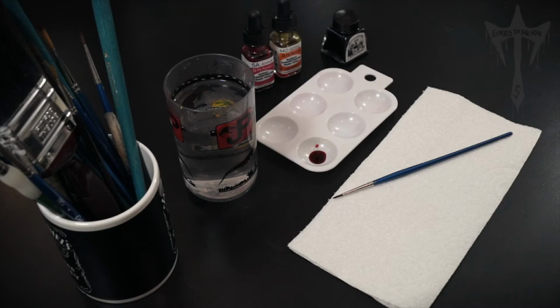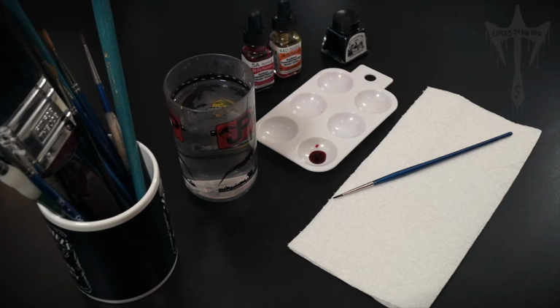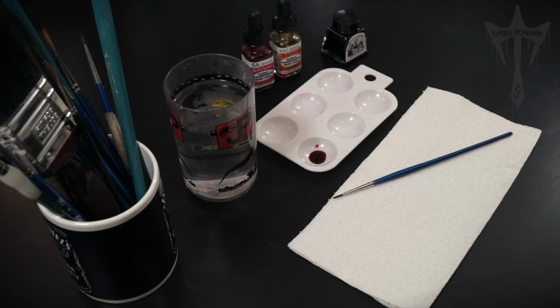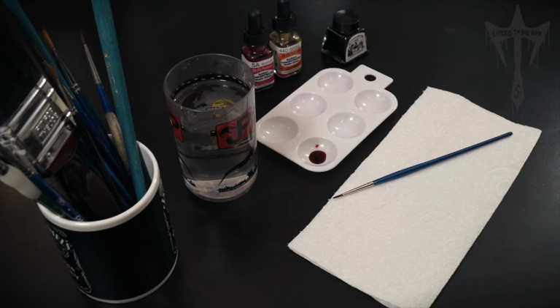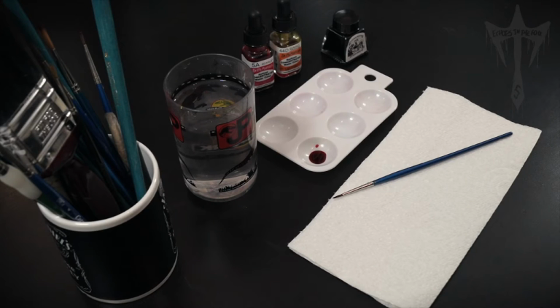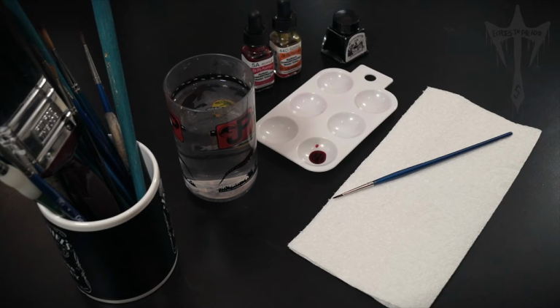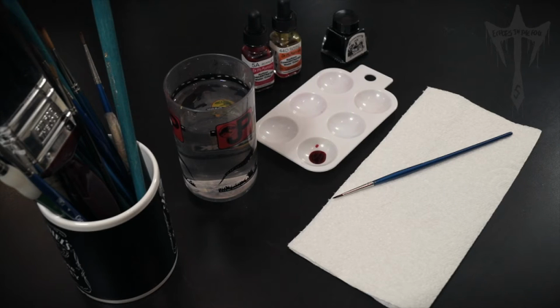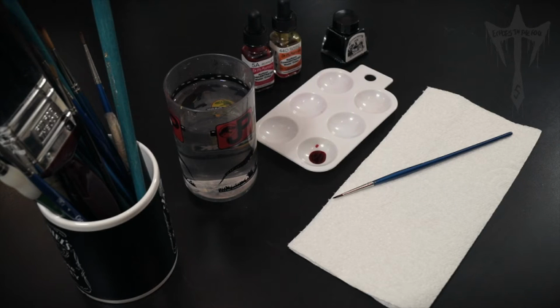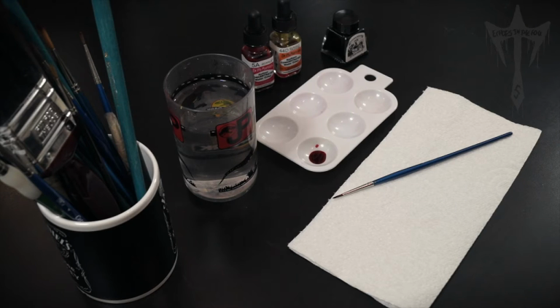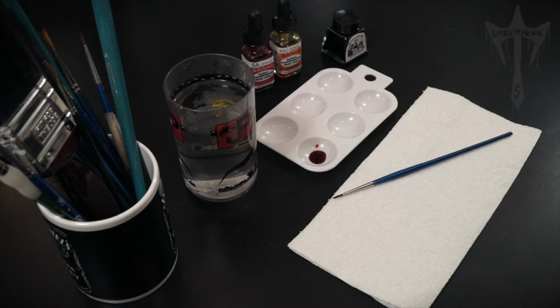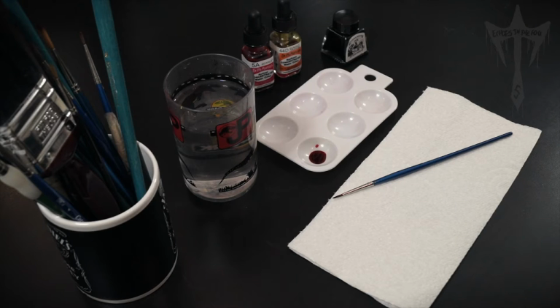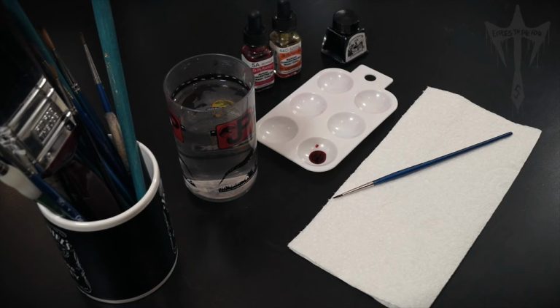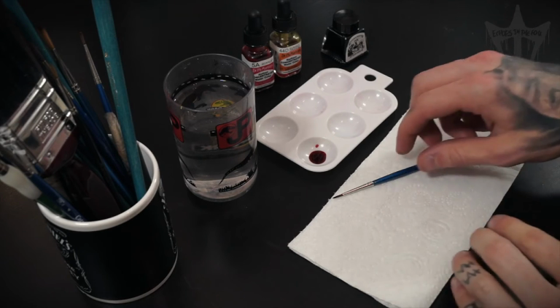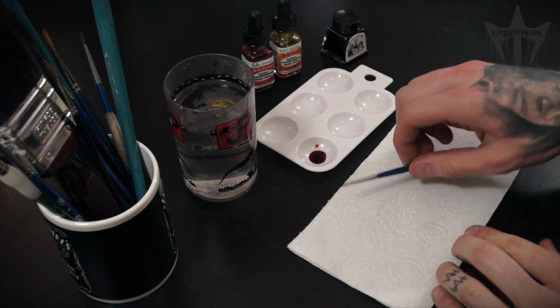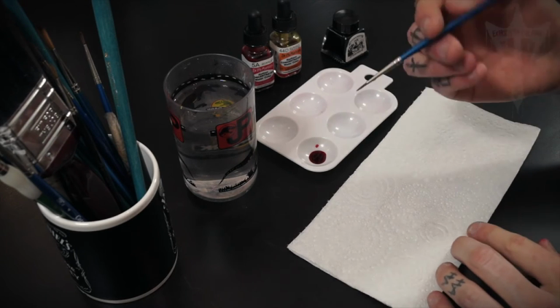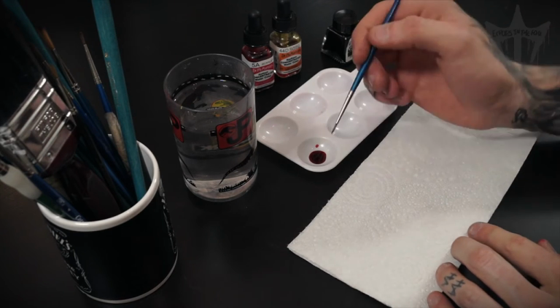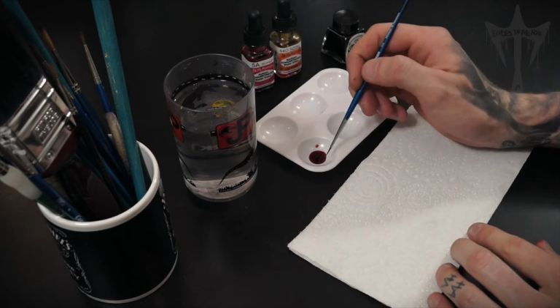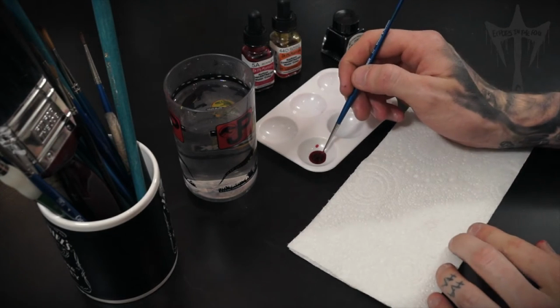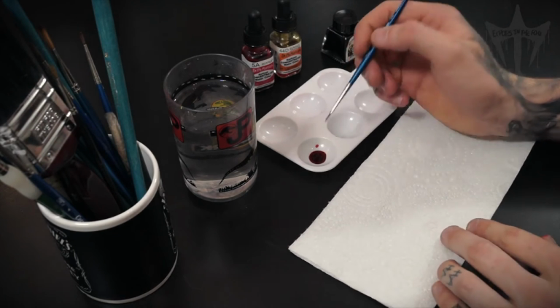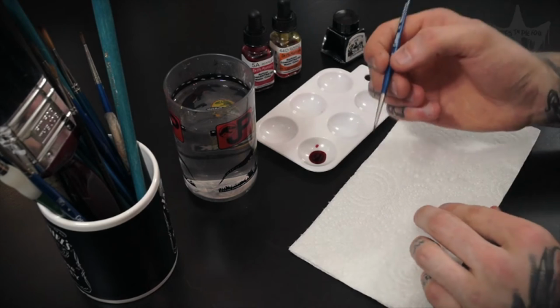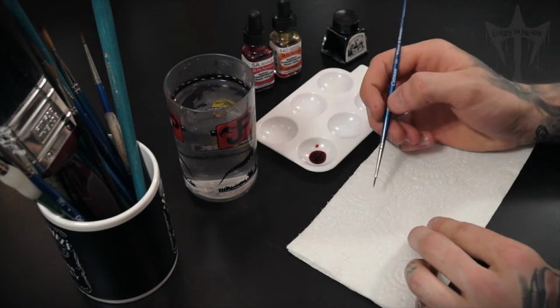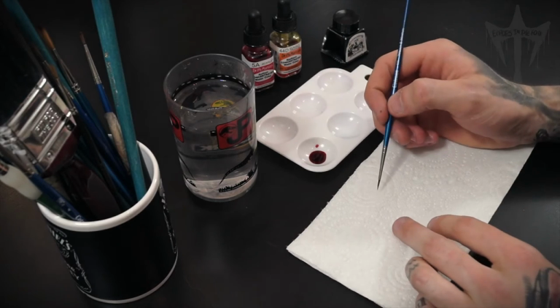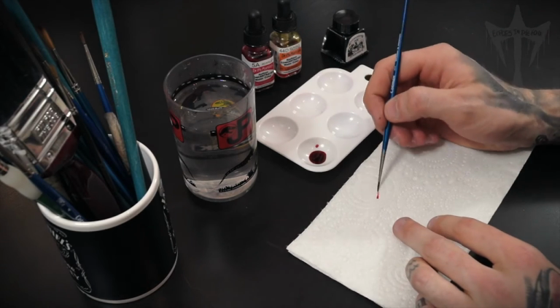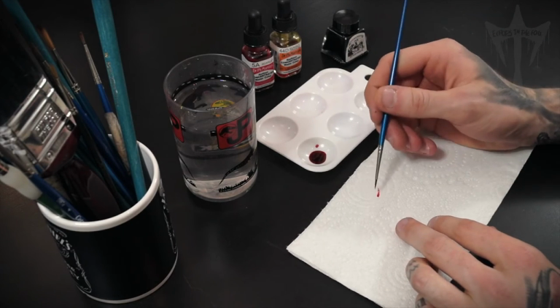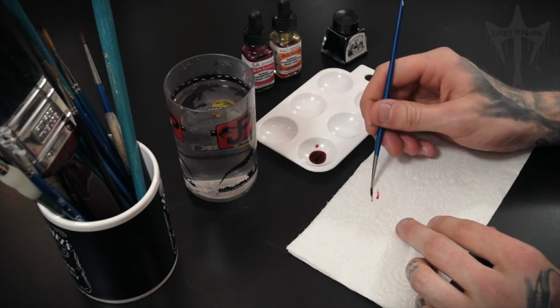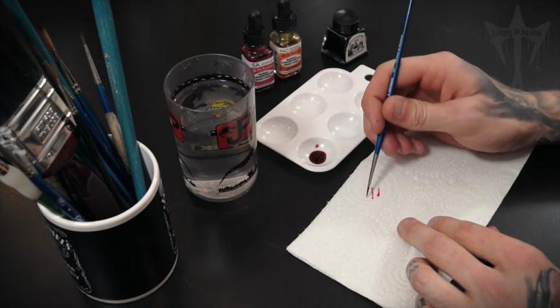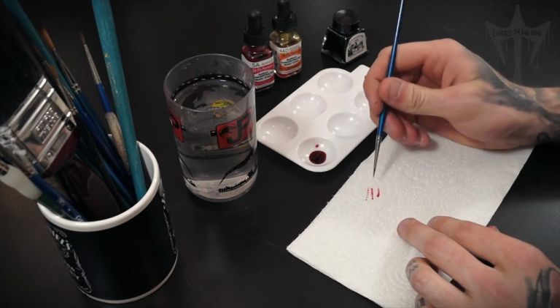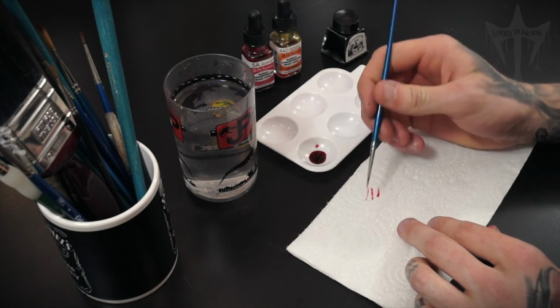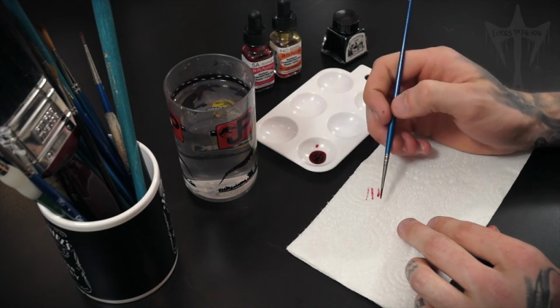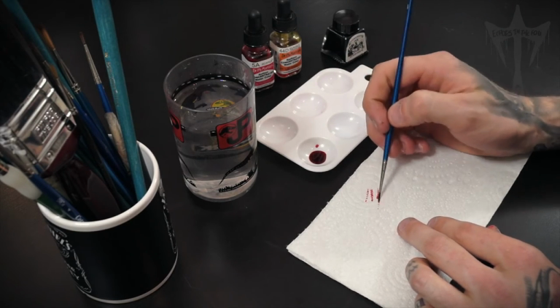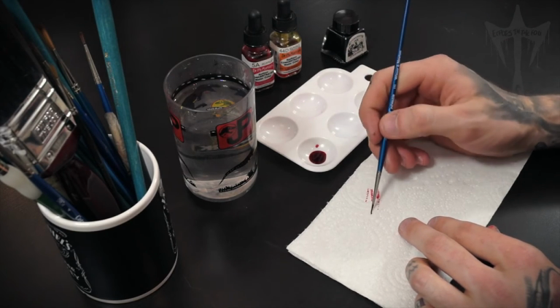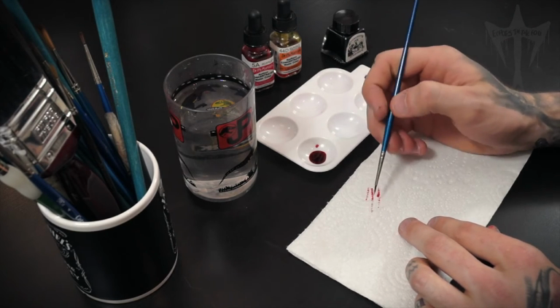This is just a quick tips video about how I'll clean my brush and how I'll store it once I've finished painting. When I'm painting and I find there's too much ink on the brush, what I'll do is wipe on tissue to get rid of any excess. I do the same thing before cleaning it.